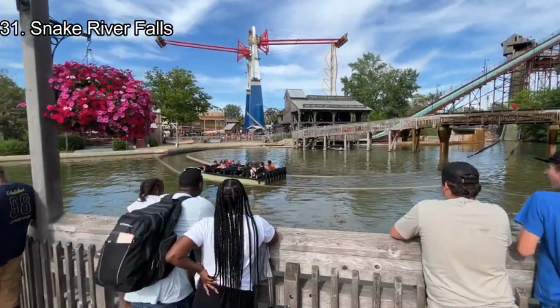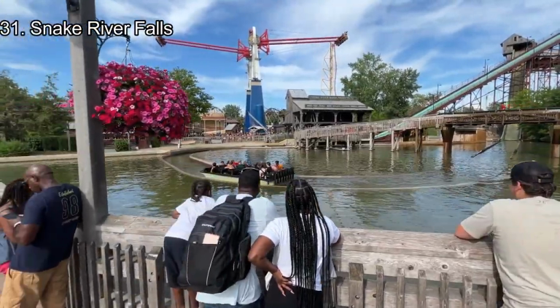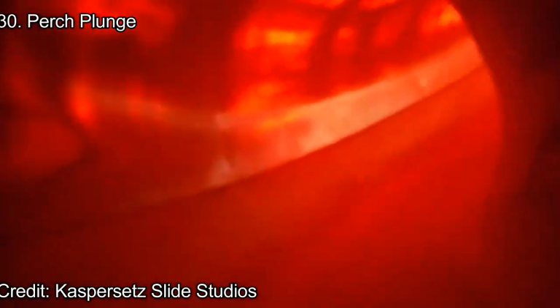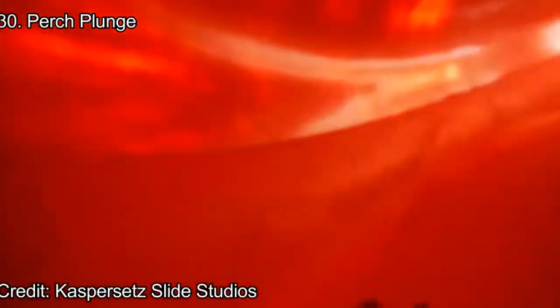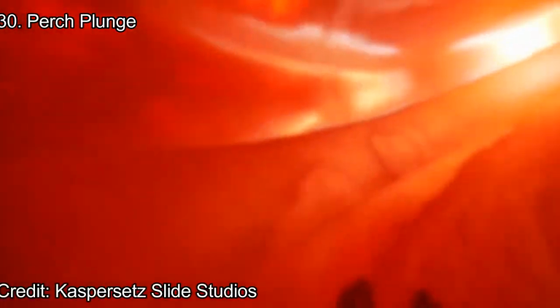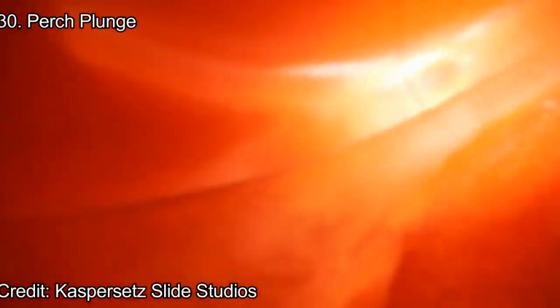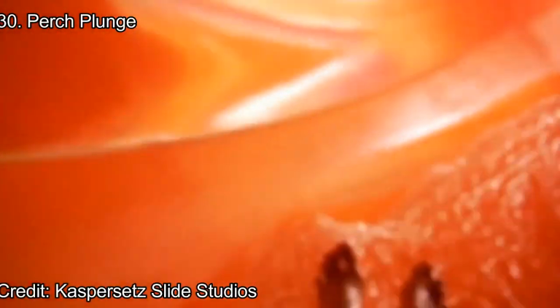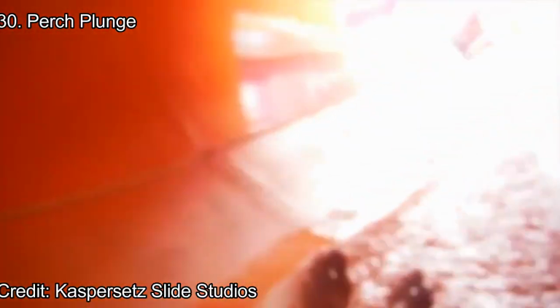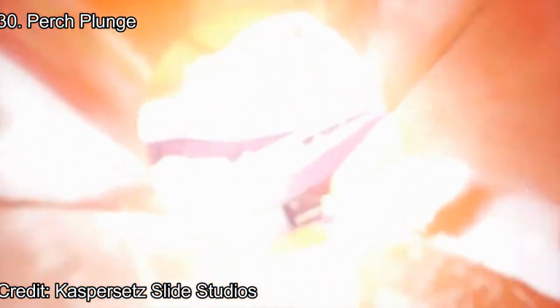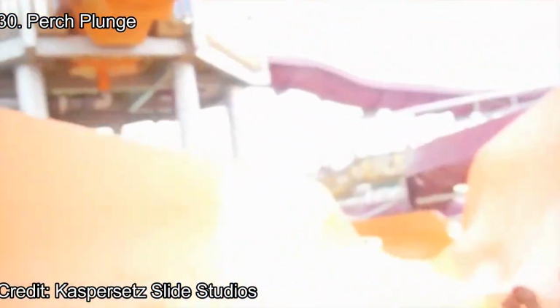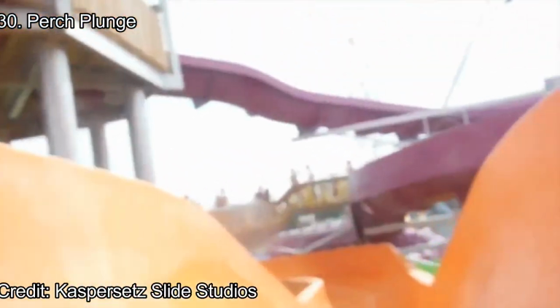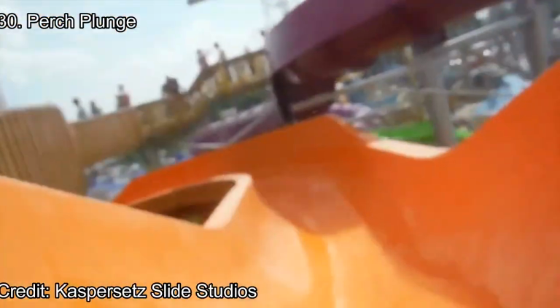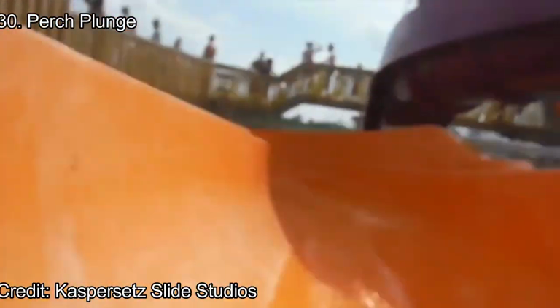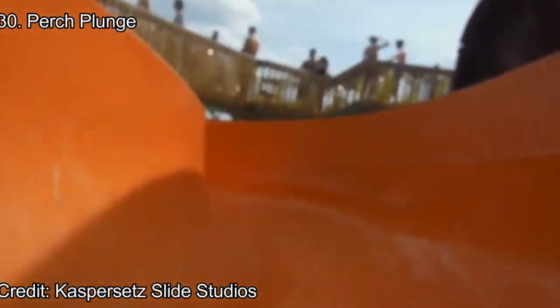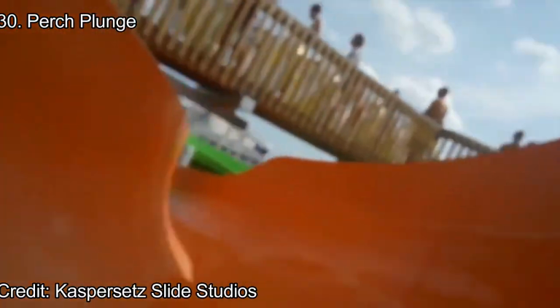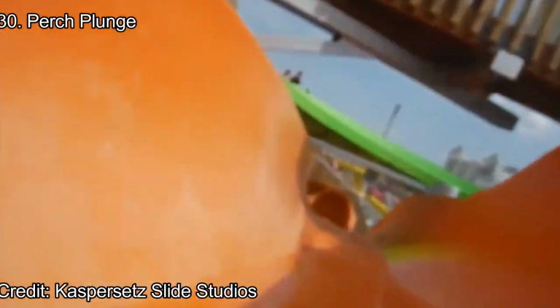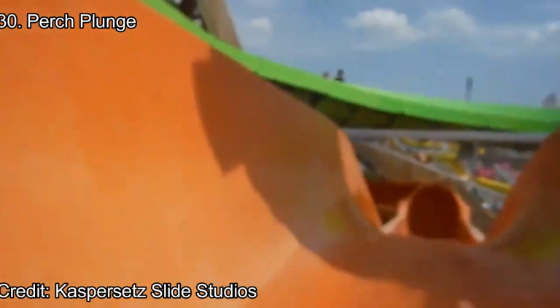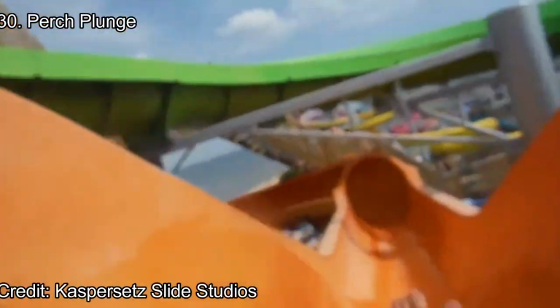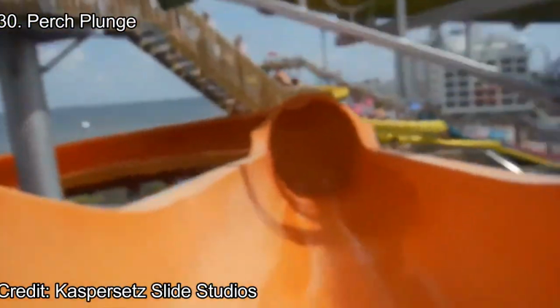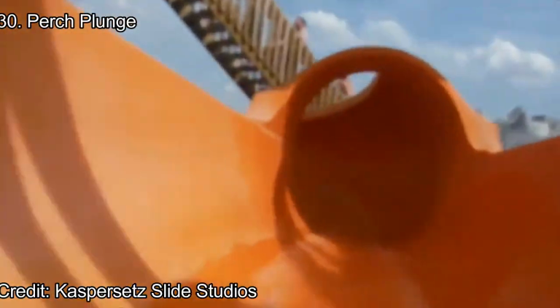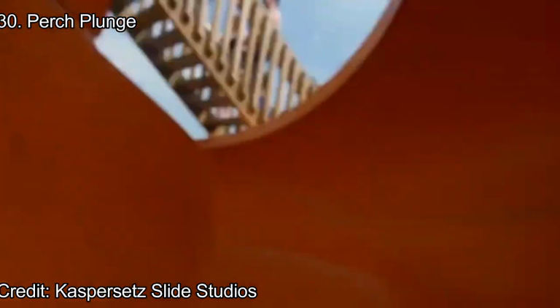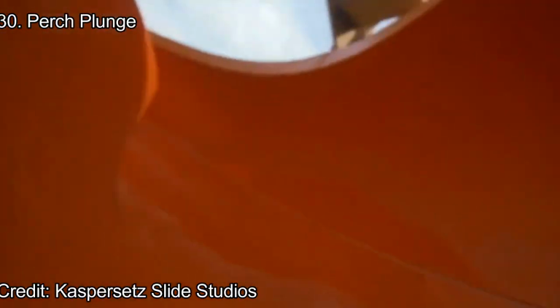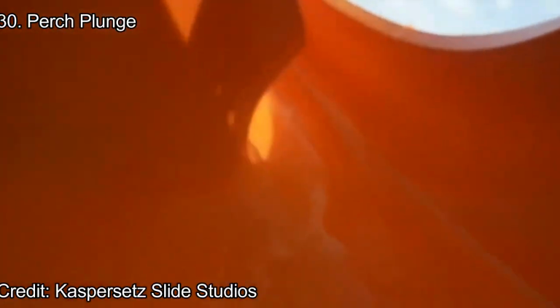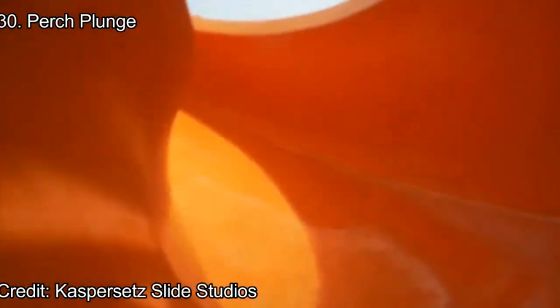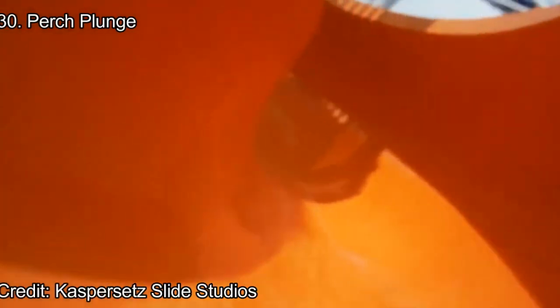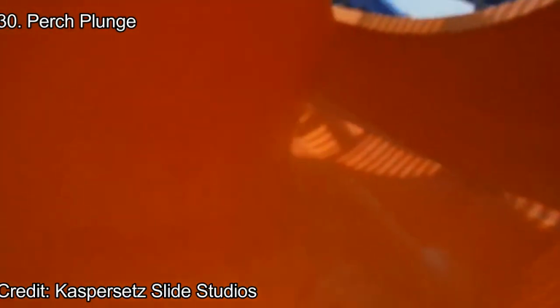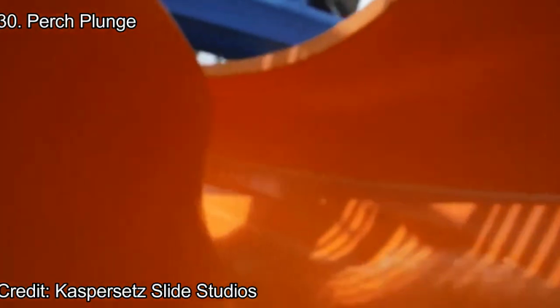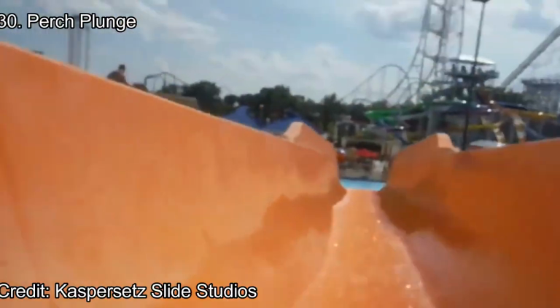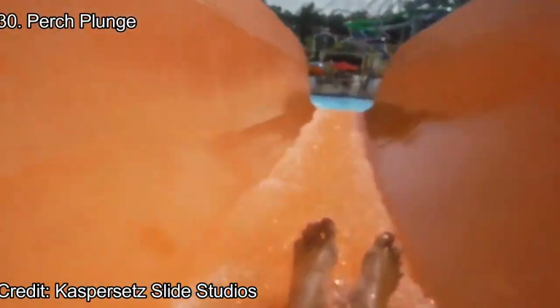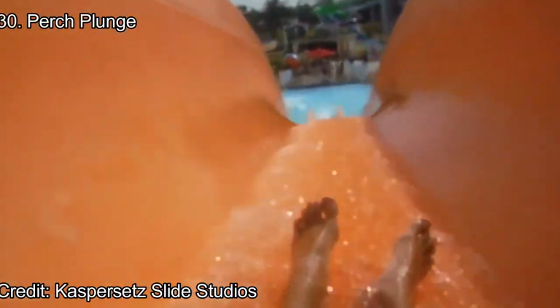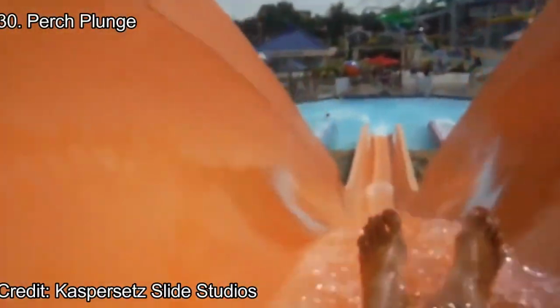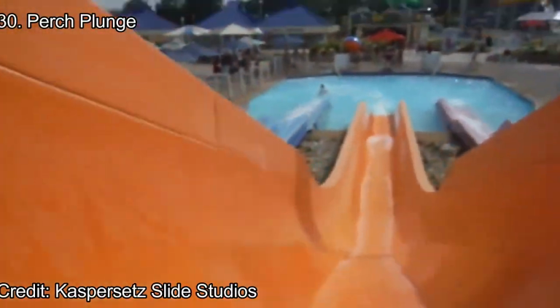Number 30: Perch Plunge. We're getting into most of the slides now, which are very similar to one another. The worst slide is Perch Plunge, a body slide. Body slides aren't as appealing as raft slides in my opinion, but Perch Plunge is still a tall and enjoyable body slide with an exciting splashdown at the end.